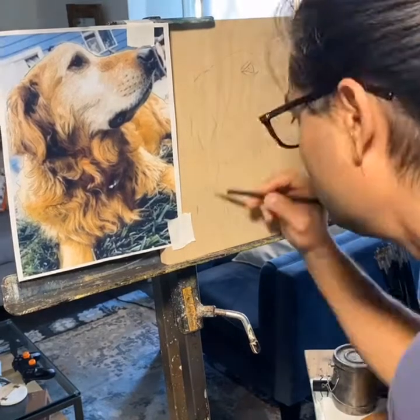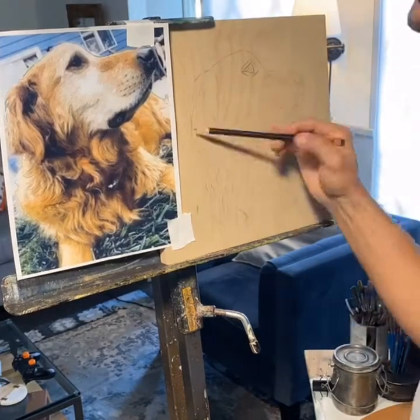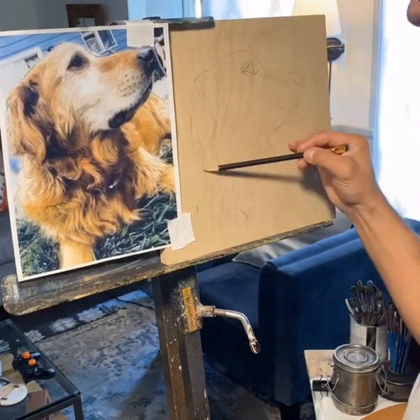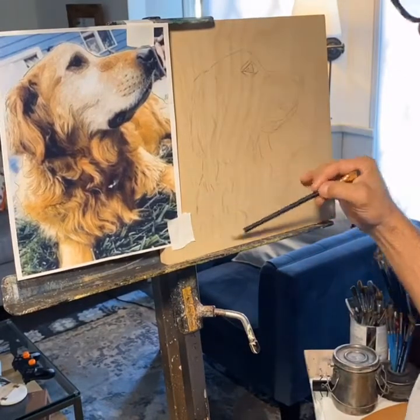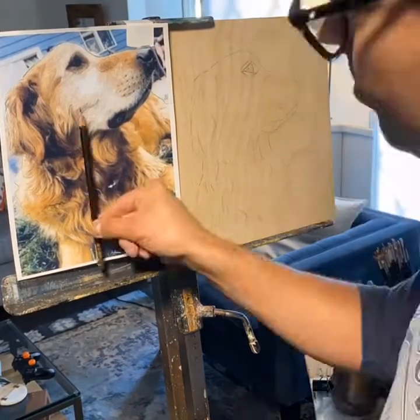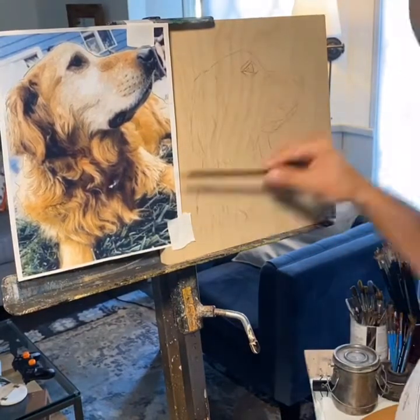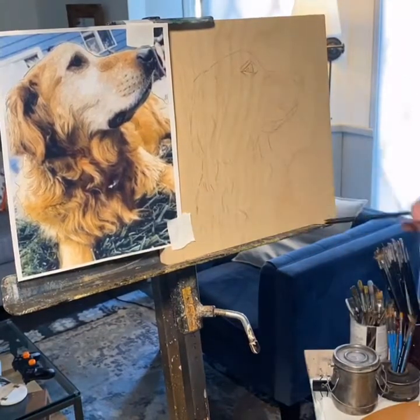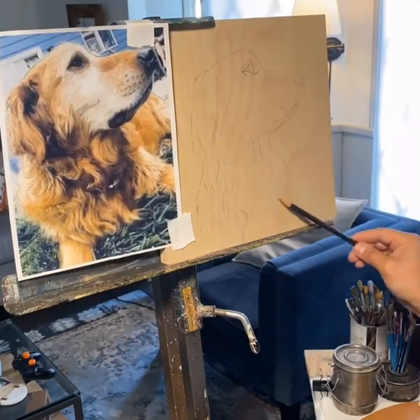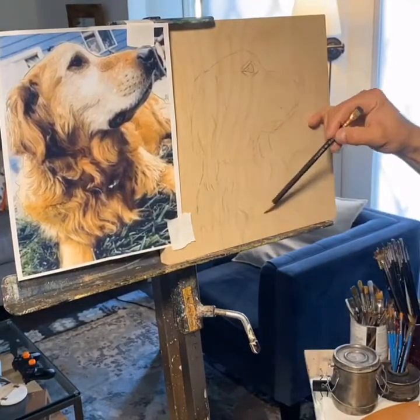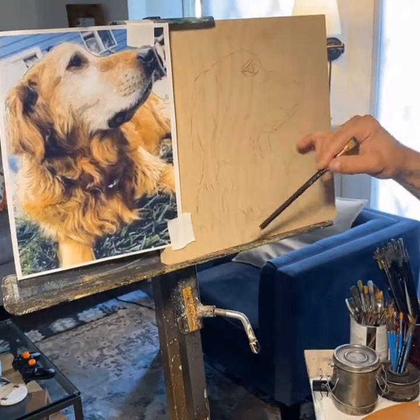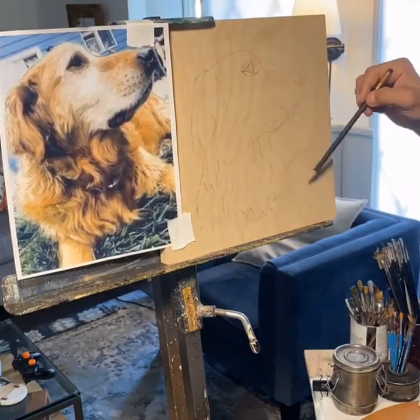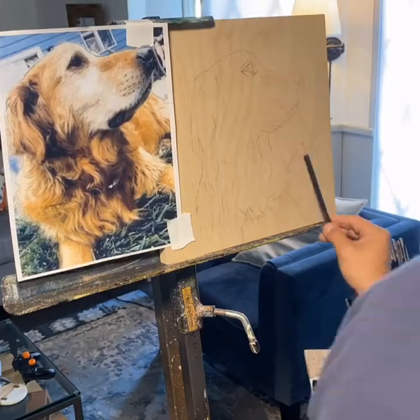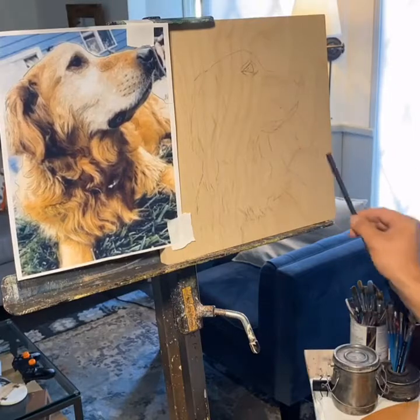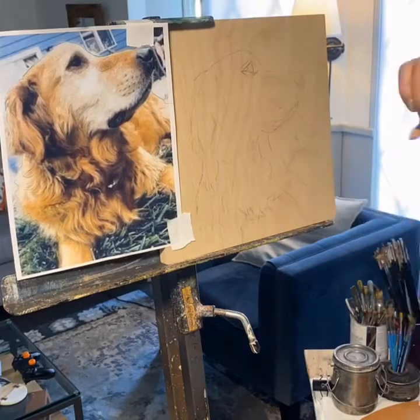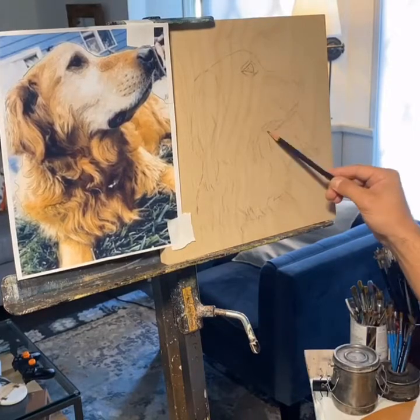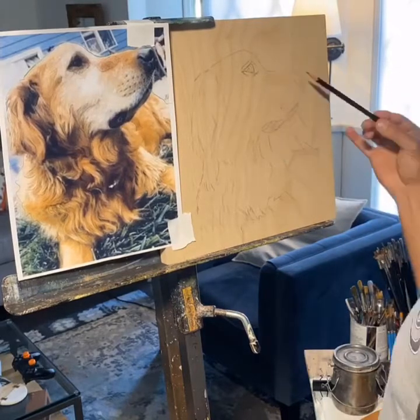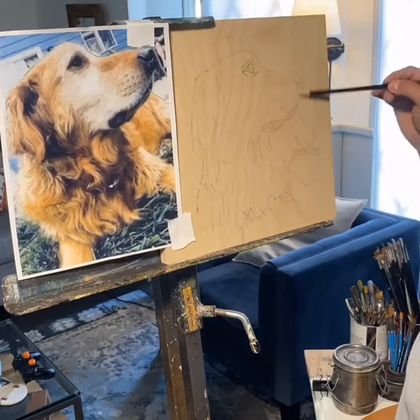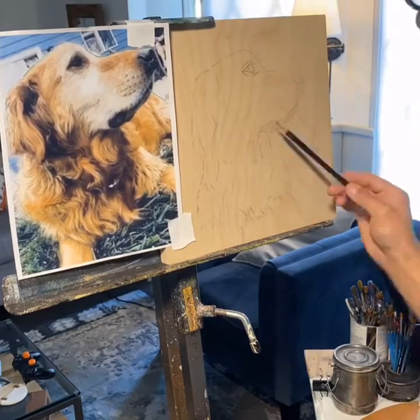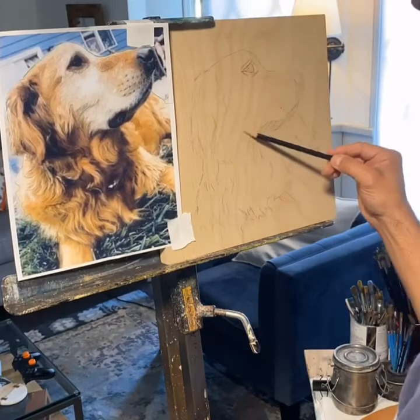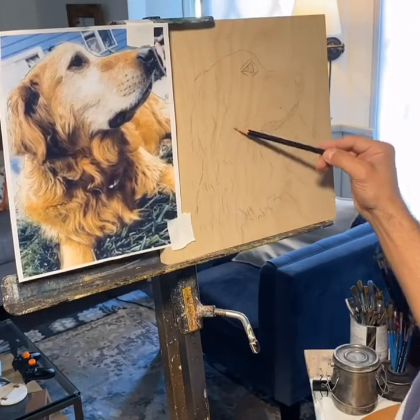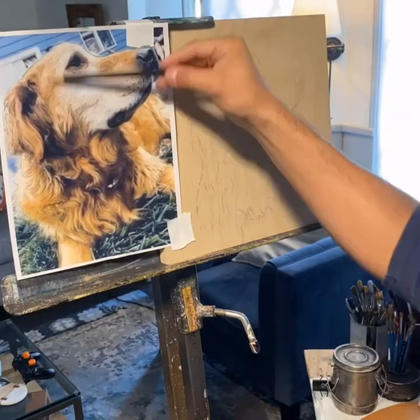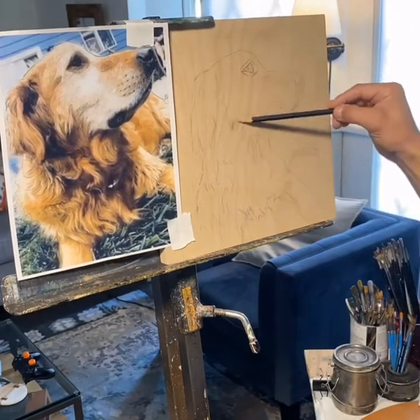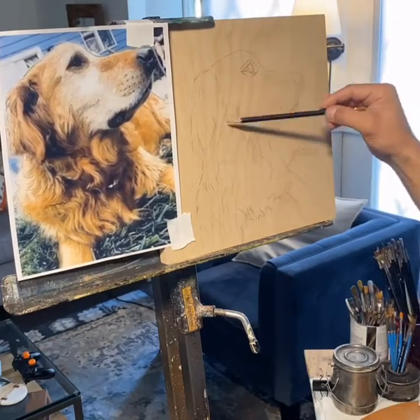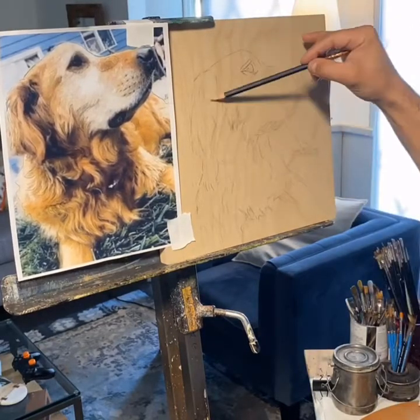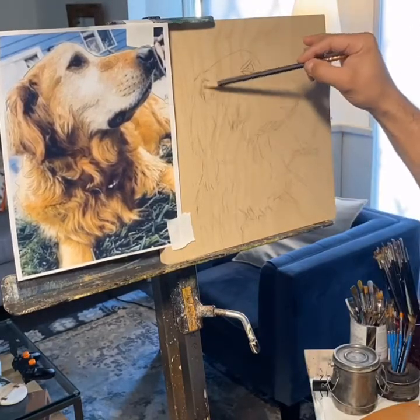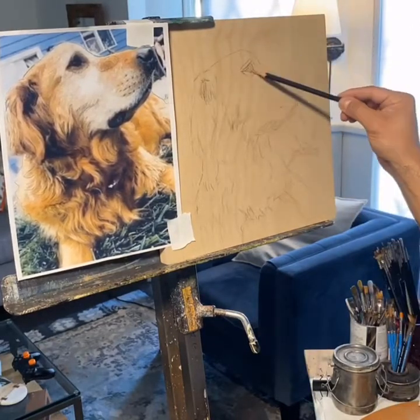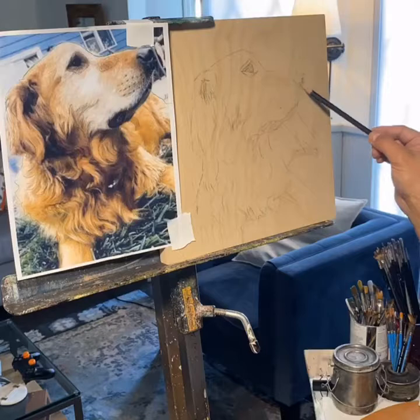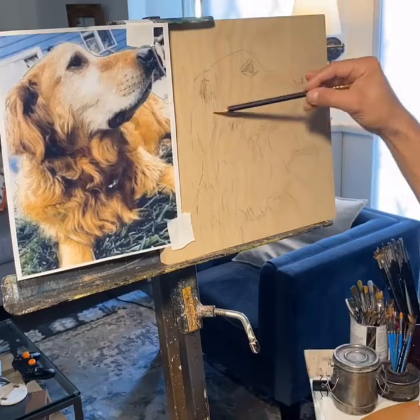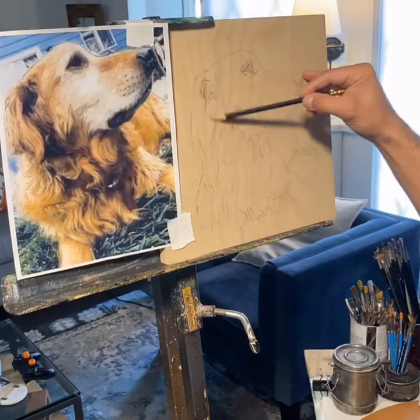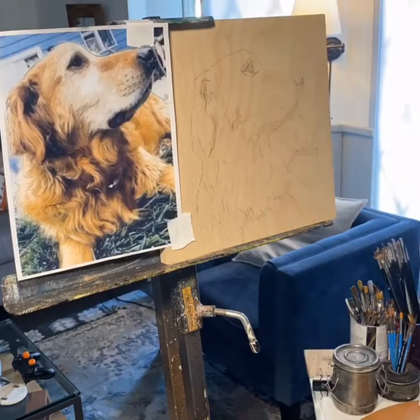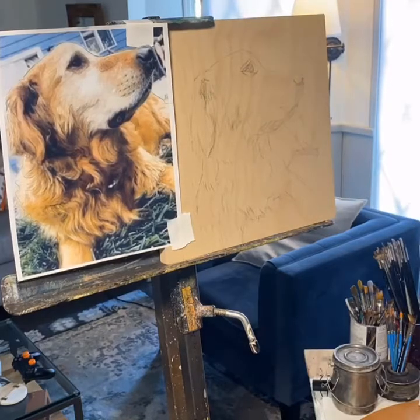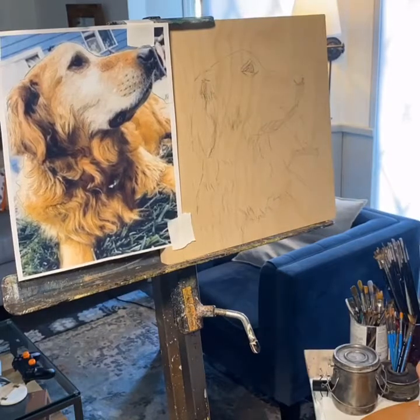When working on a commissioned project, sometimes the reference photo is not that great. This one was actually pretty good. It was a little pixelated, but I was able to print it out big enough to reference.